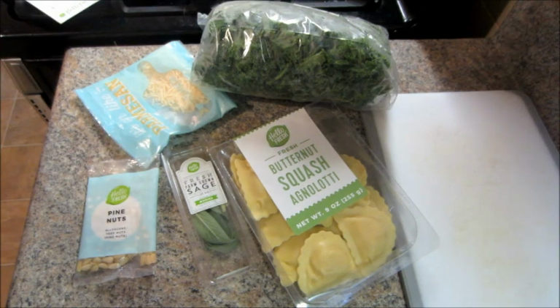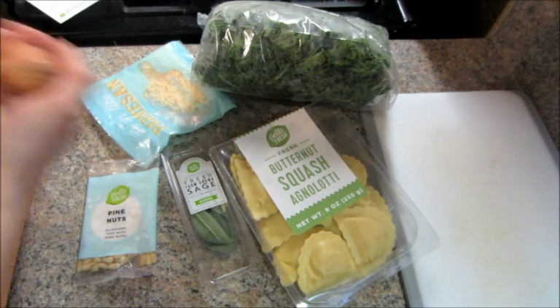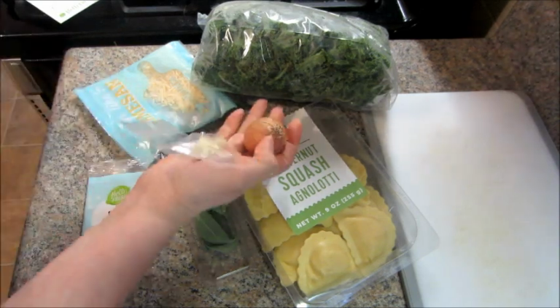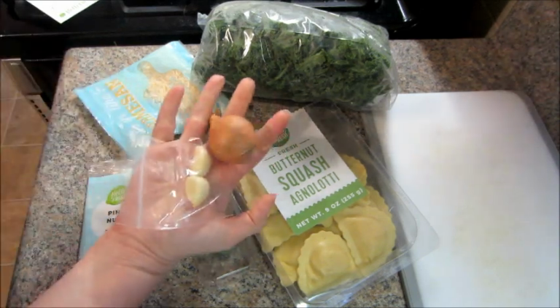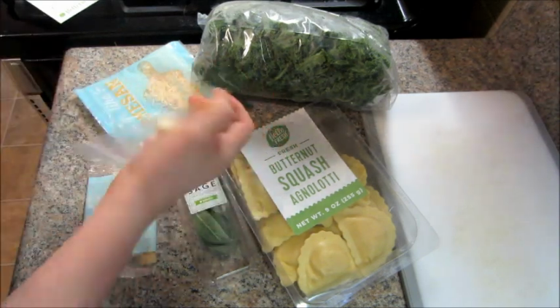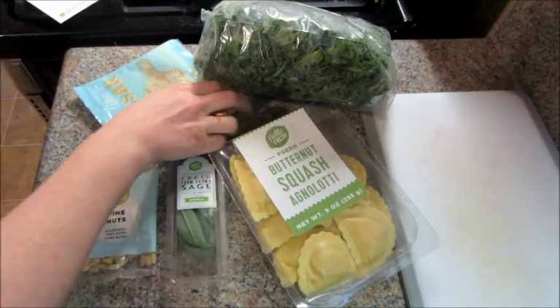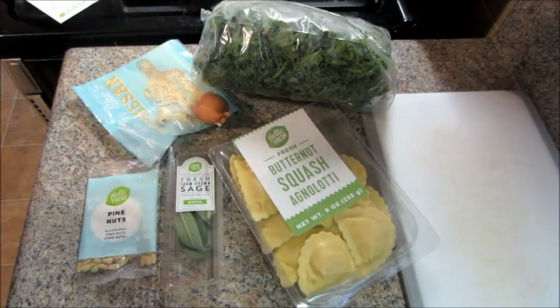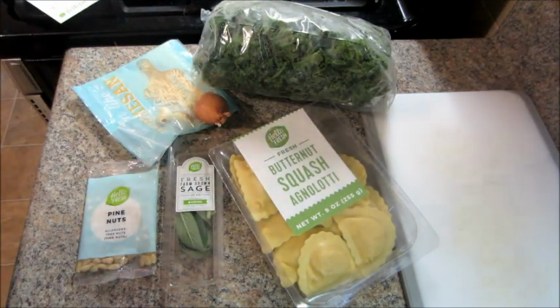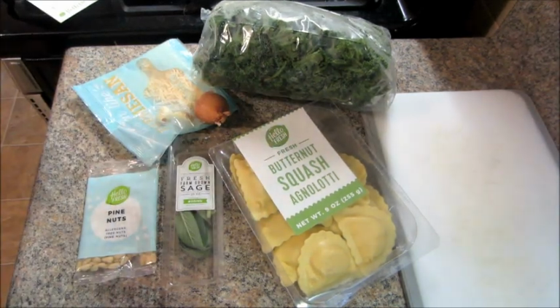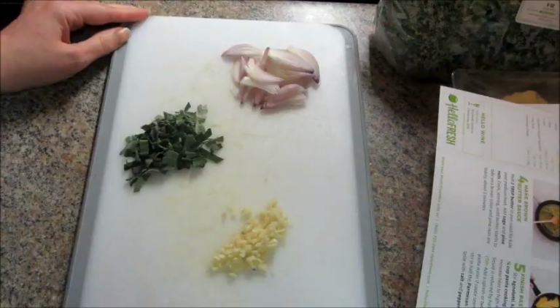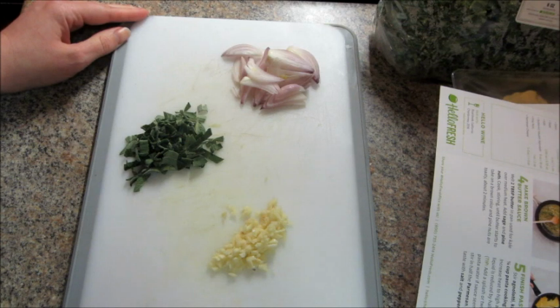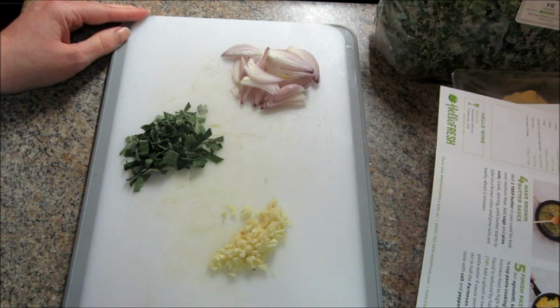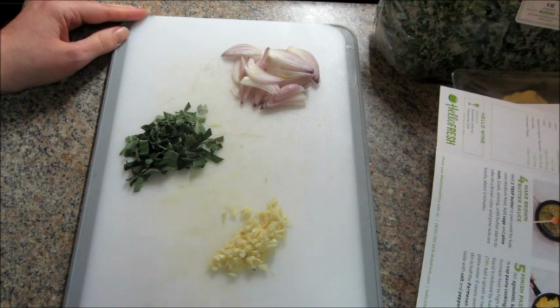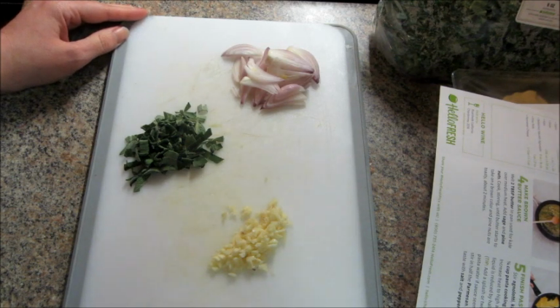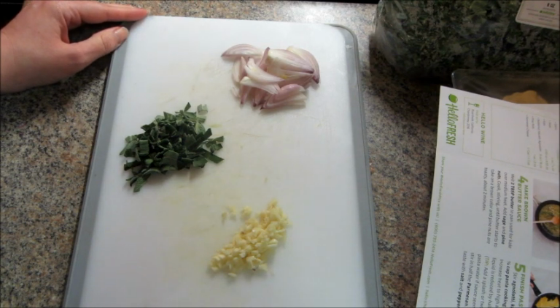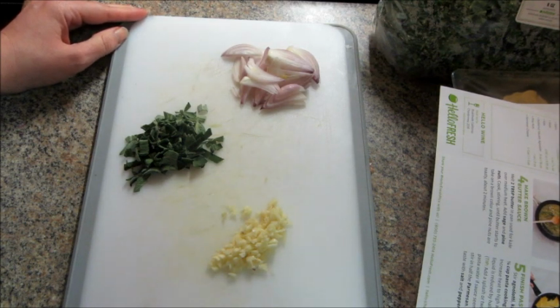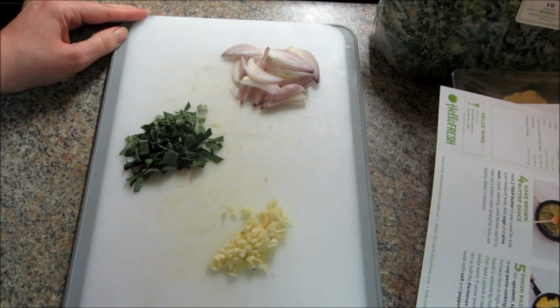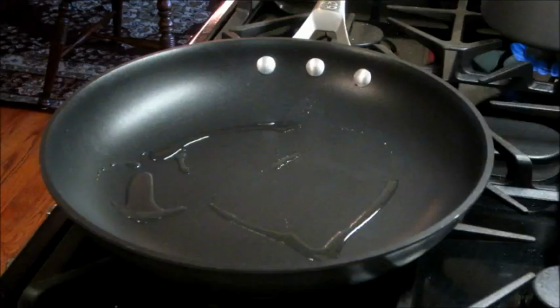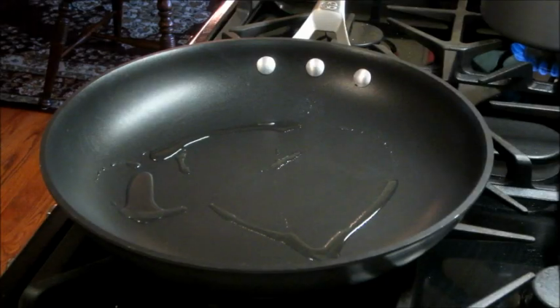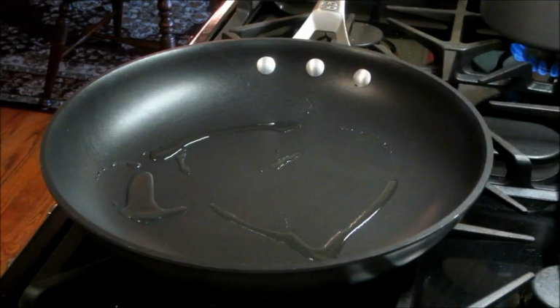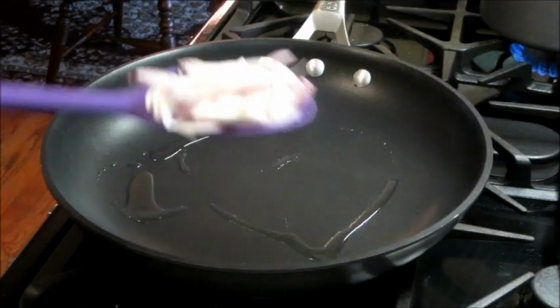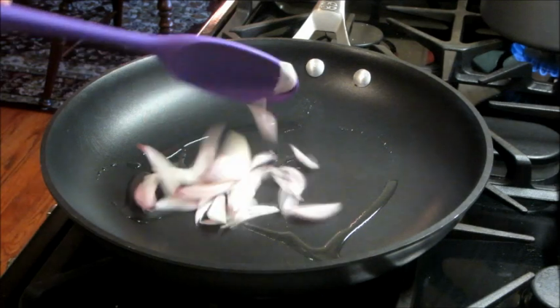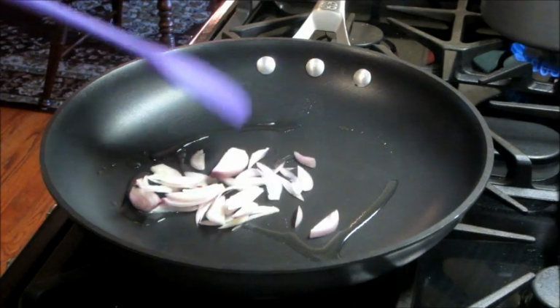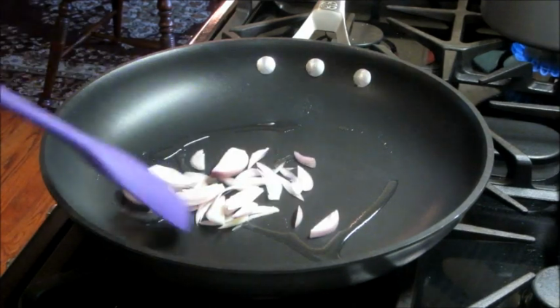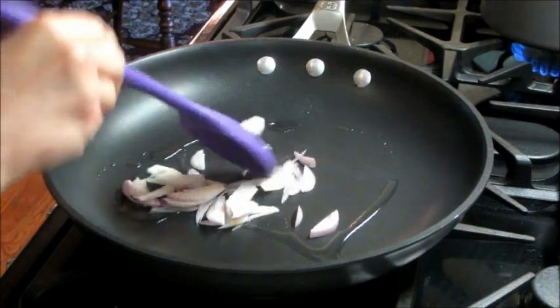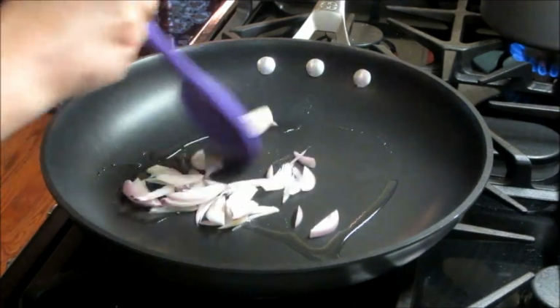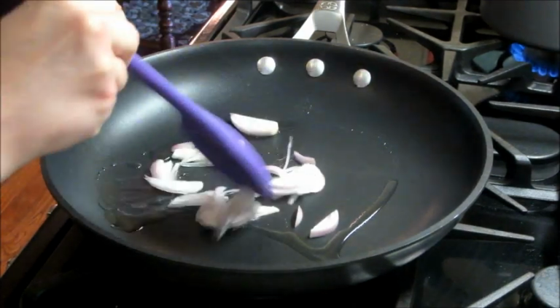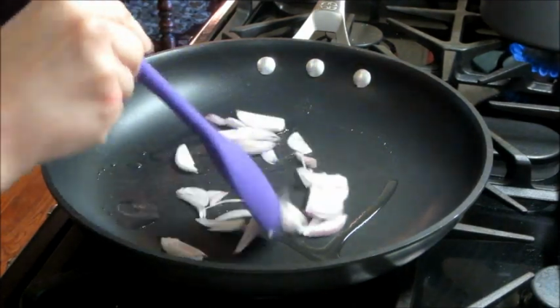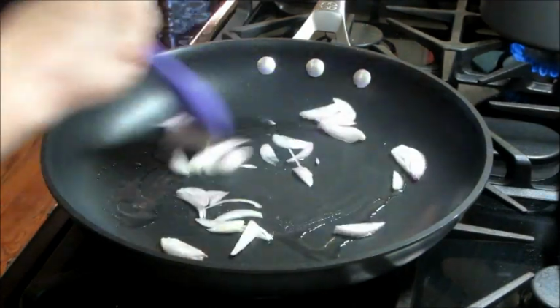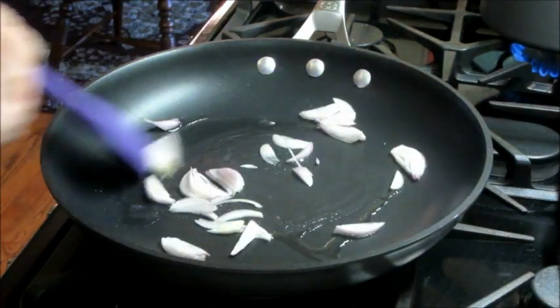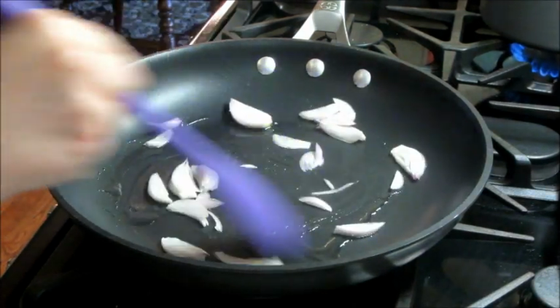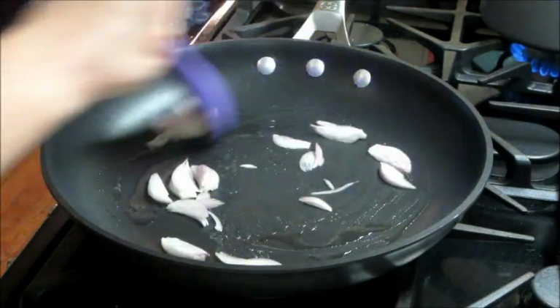Here are all the ingredients I'm pulling out of the bag, and then you just prep everything. I chopped the sage, the shallot, and the garlic, and I heated up some olive oil and I'm going to sauté the shallot.